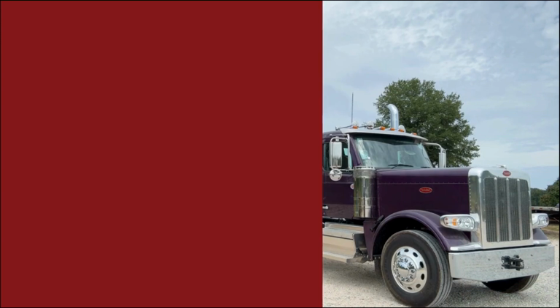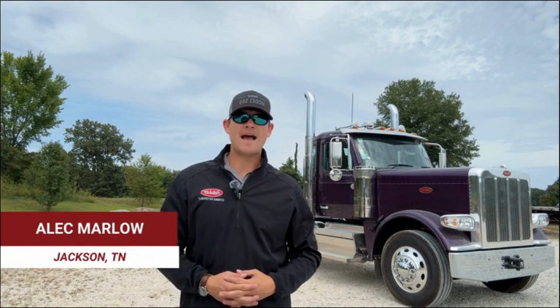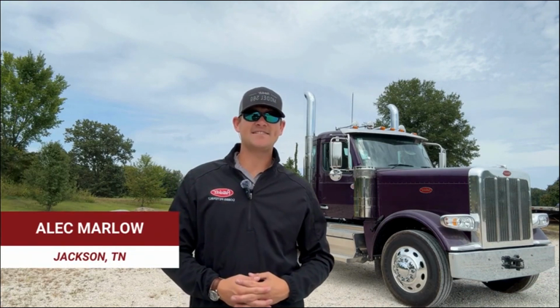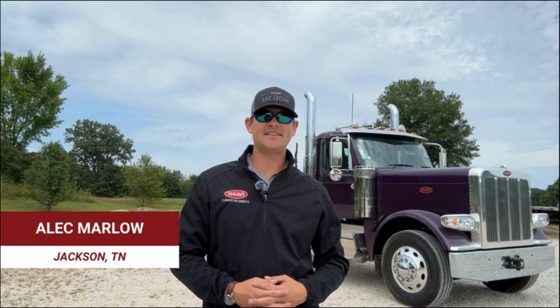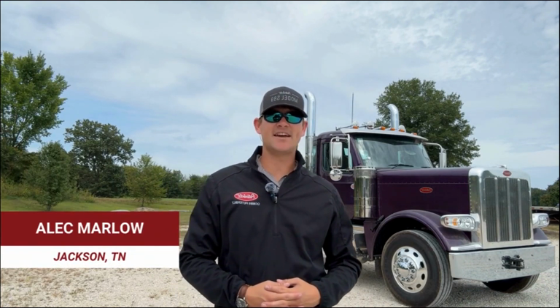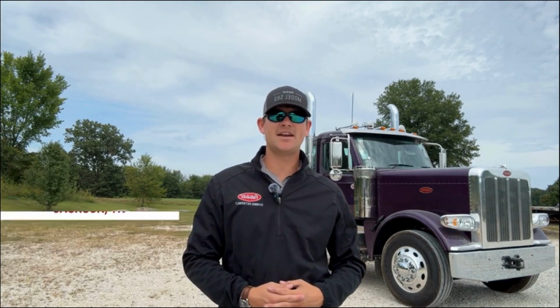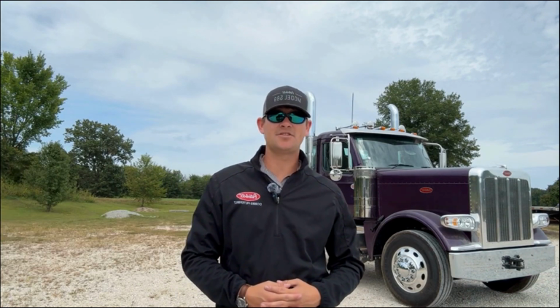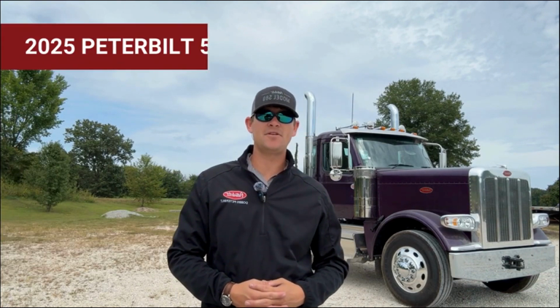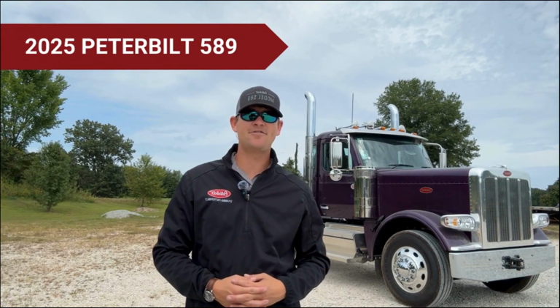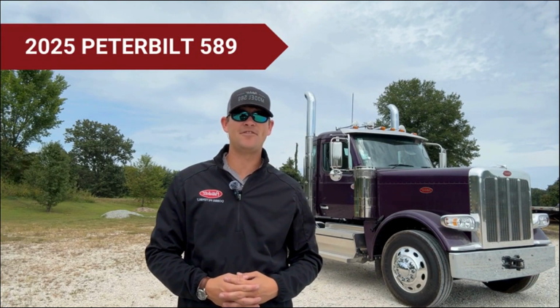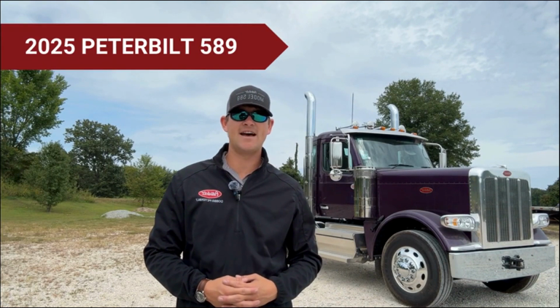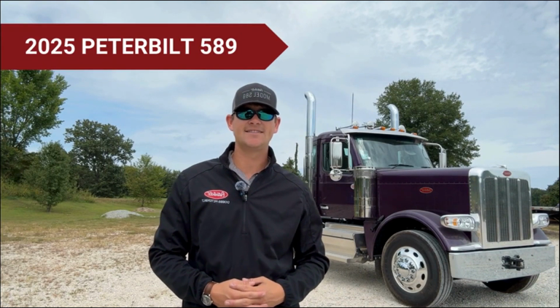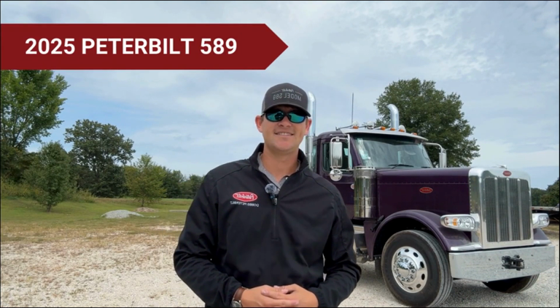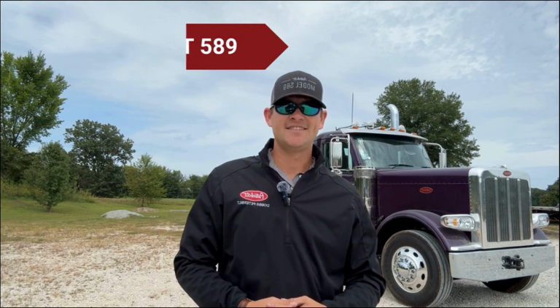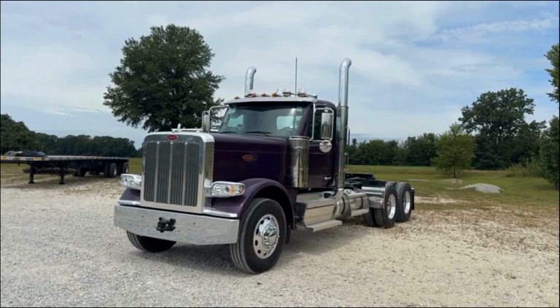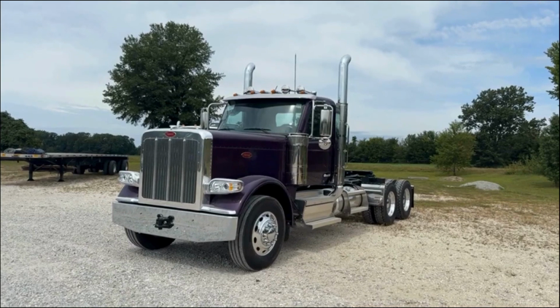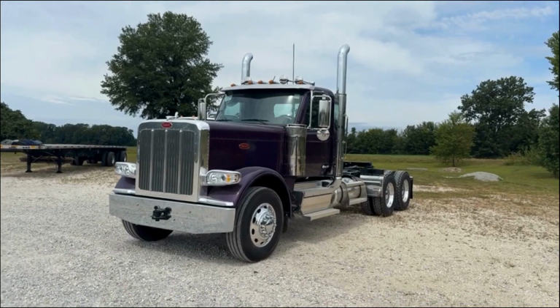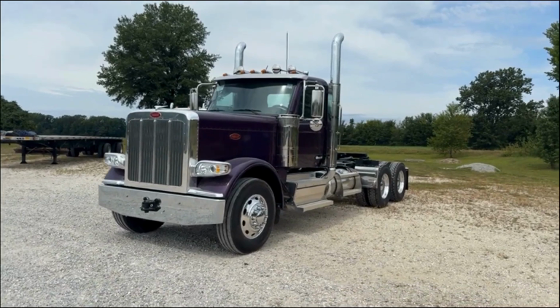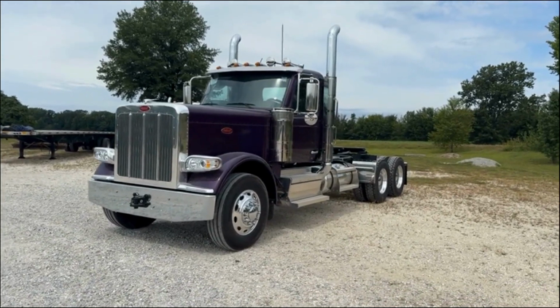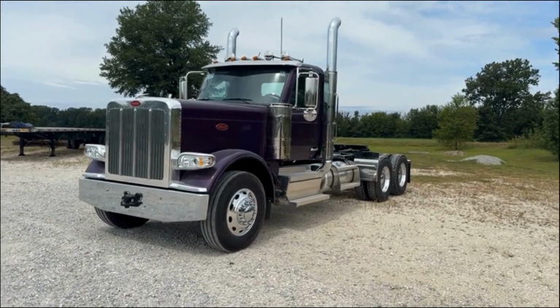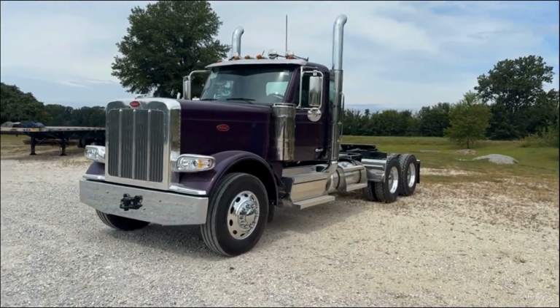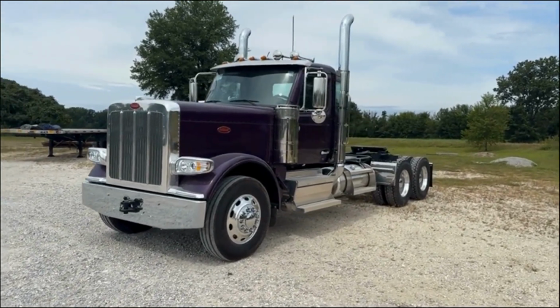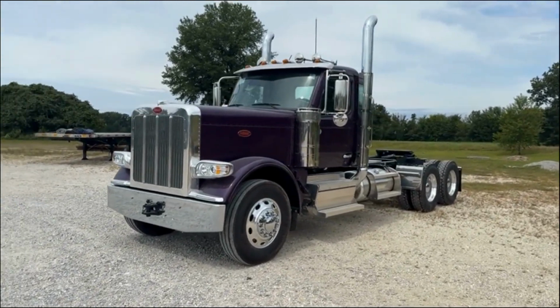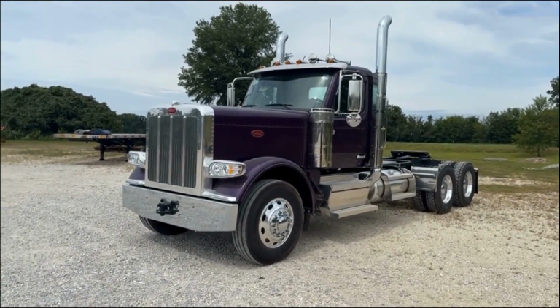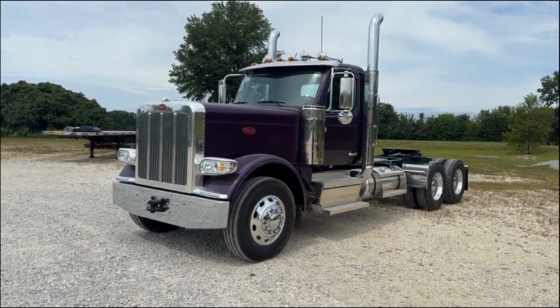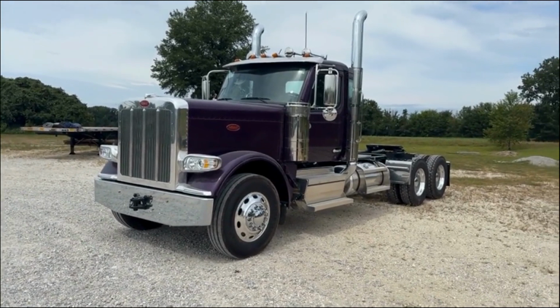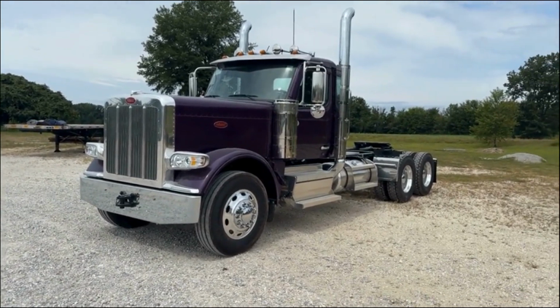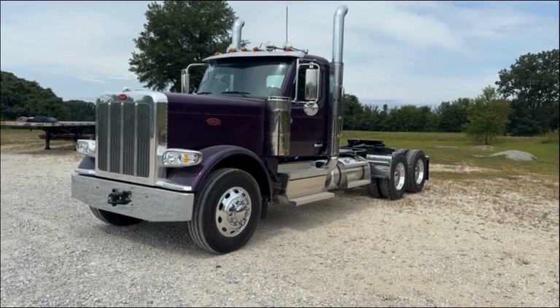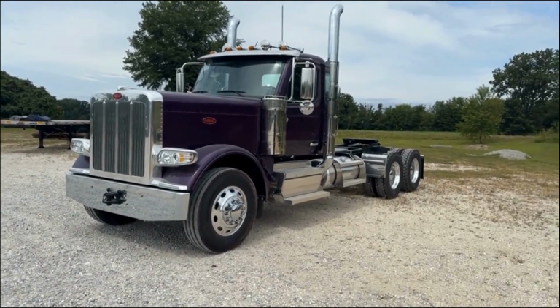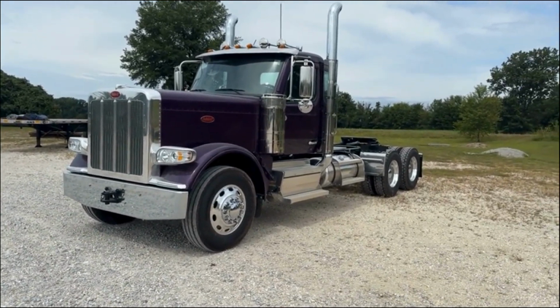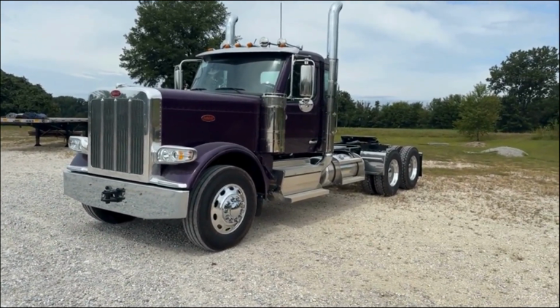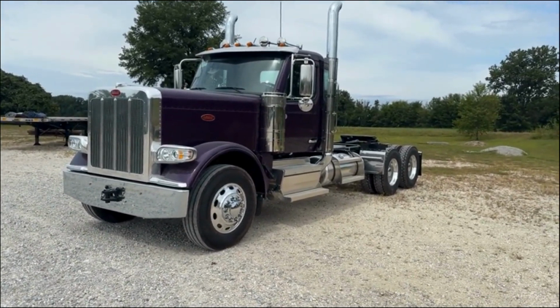Today we're back in Jackson, Tennessee taking a look at another 2025 Peterbilt 589. Let's get into a quick walk around on this truck. As I said, it's a 2025 Peterbilt 589 day cab.